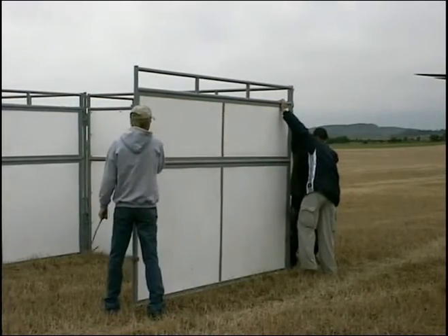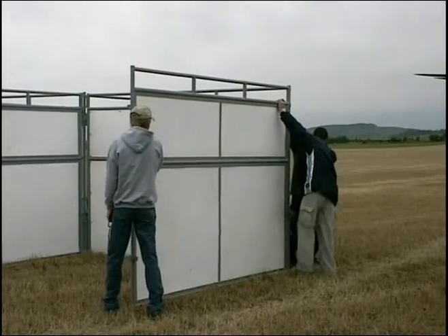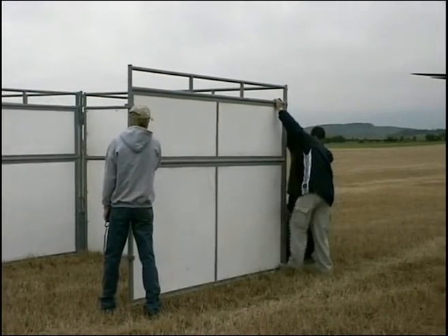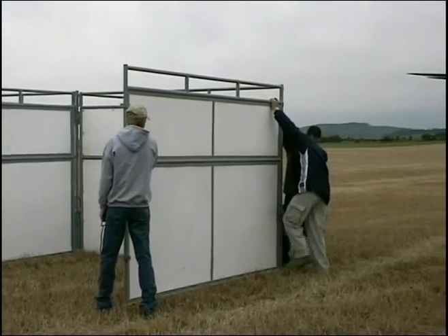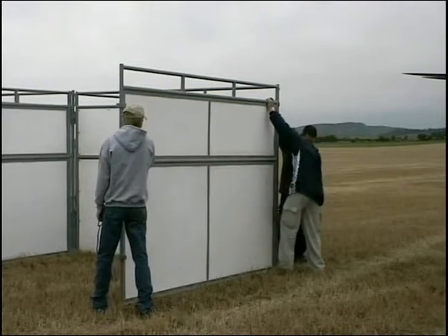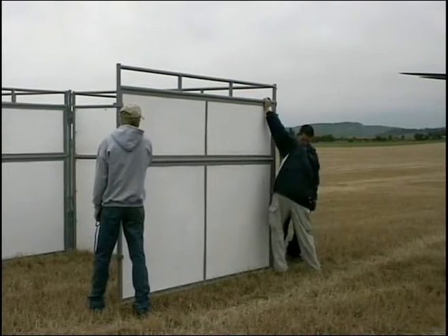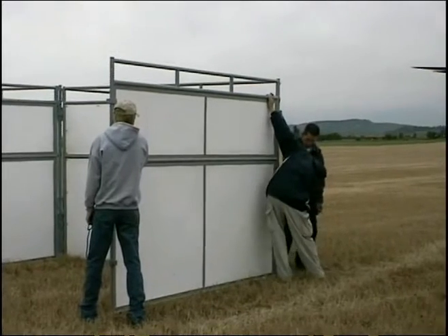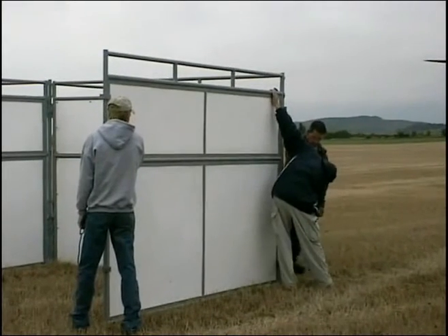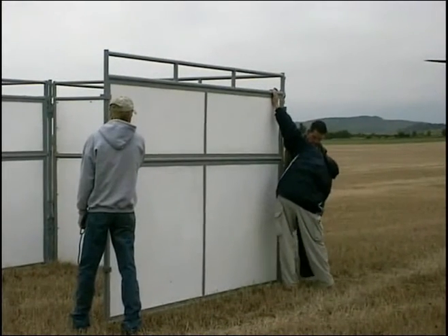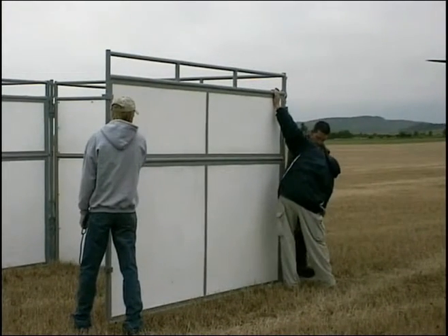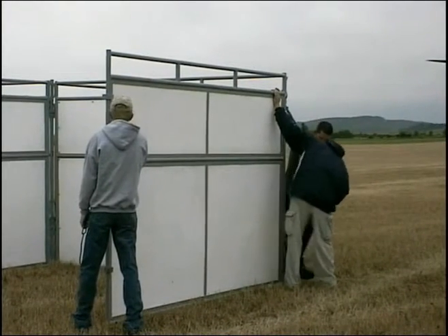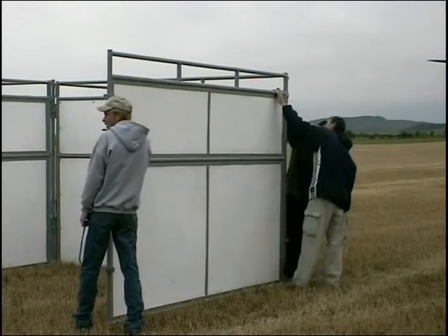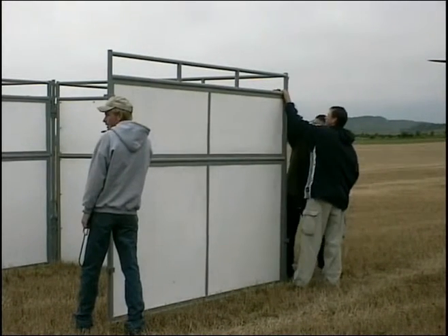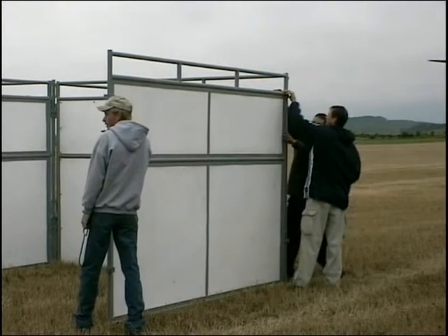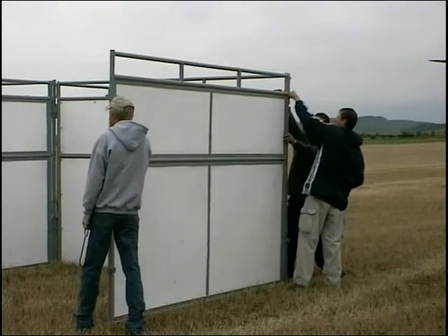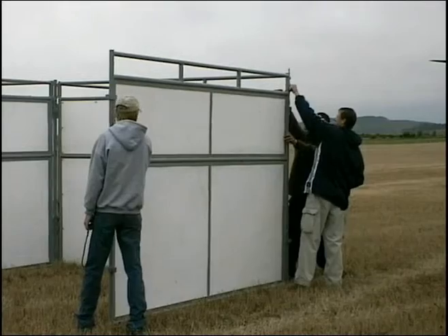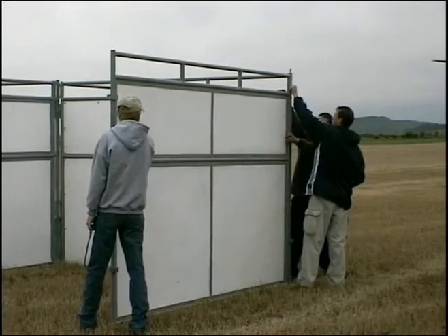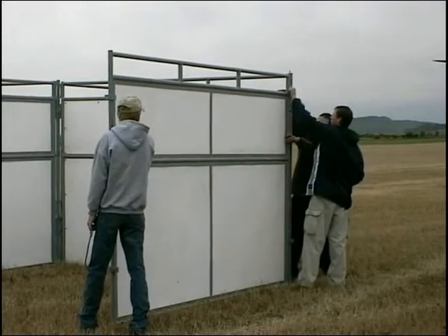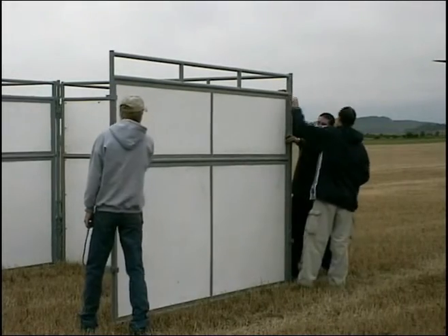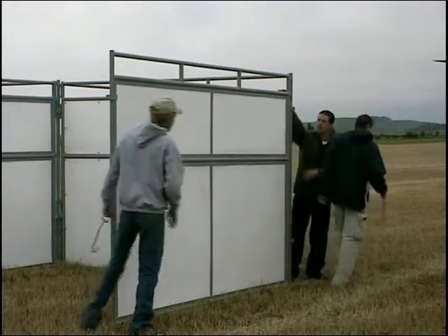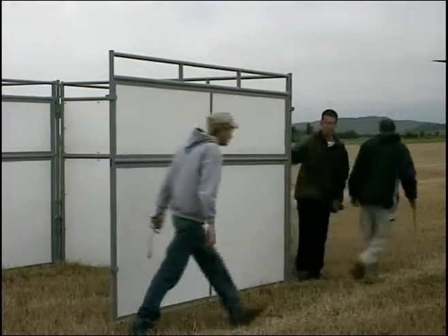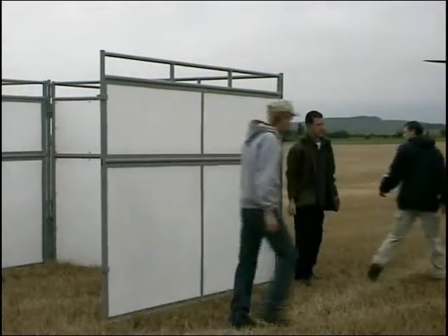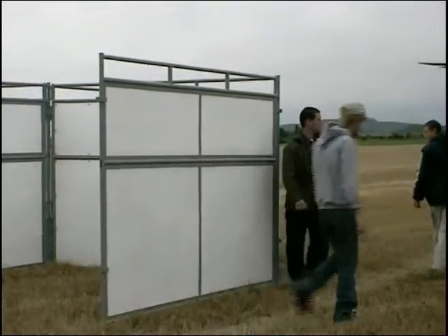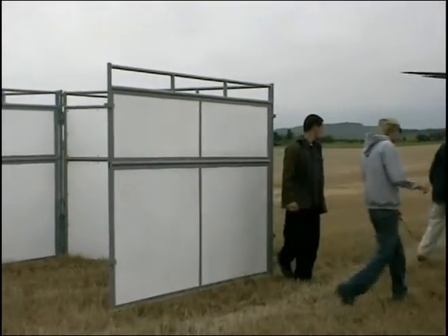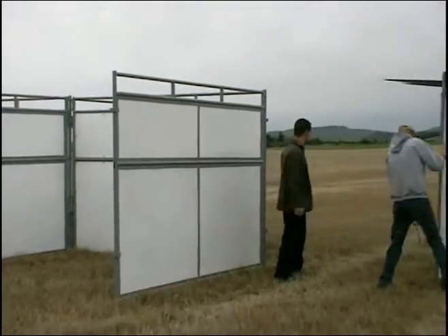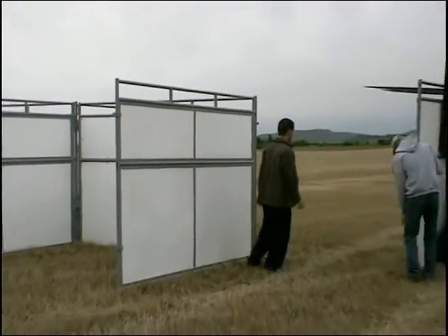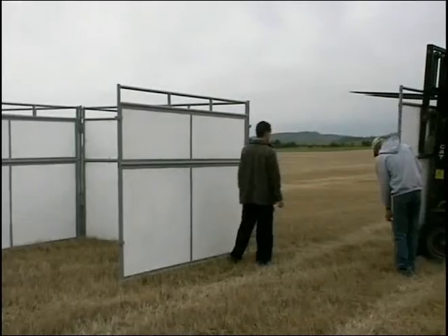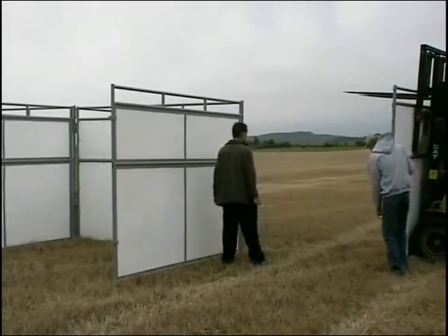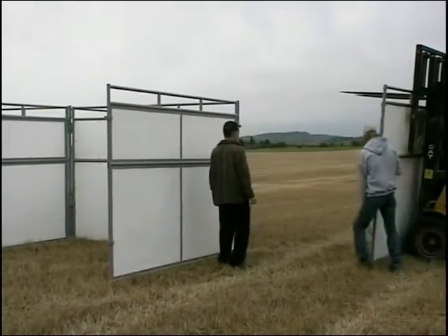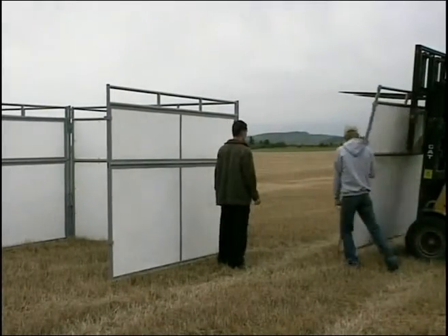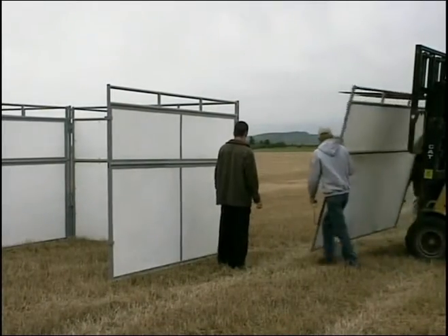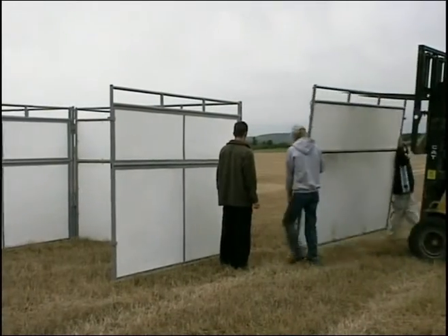So this is the completion of putting on the dividers. It took no more than 10 minutes. Next they'll bring the gates over and start putting on the gates.